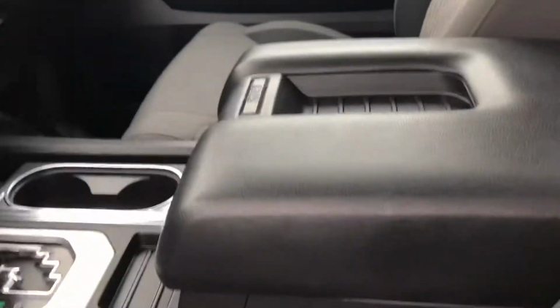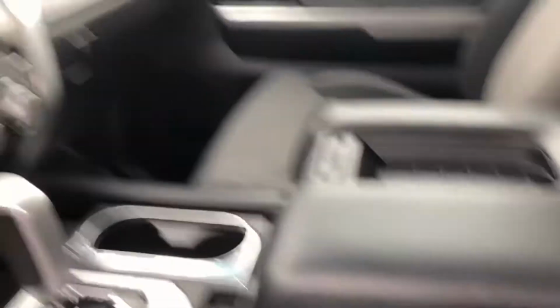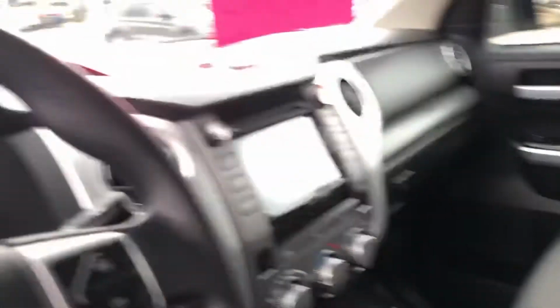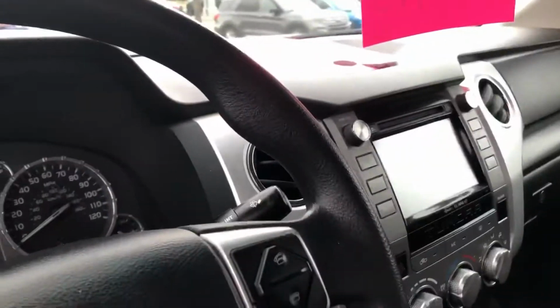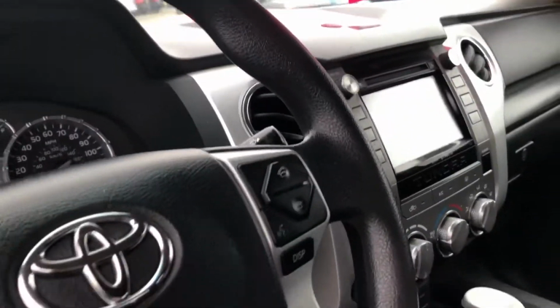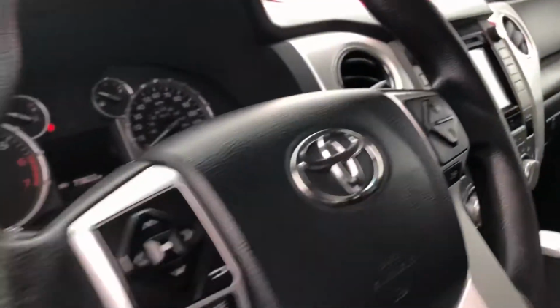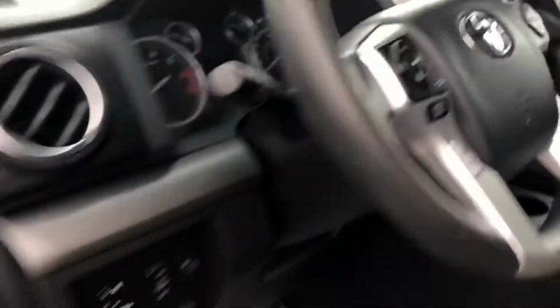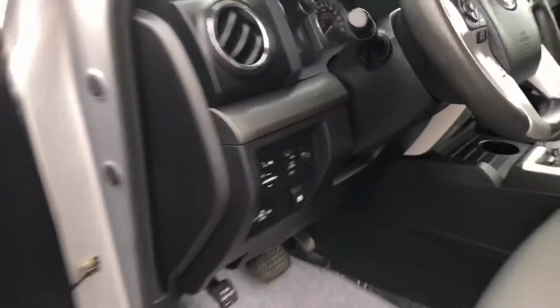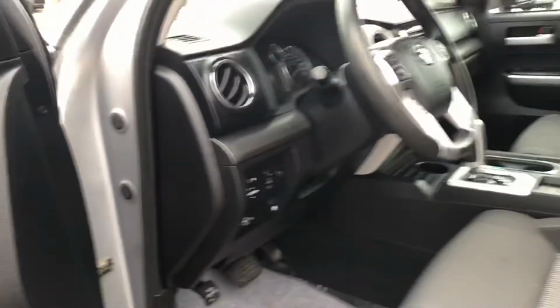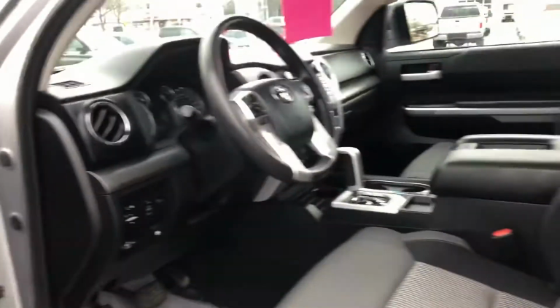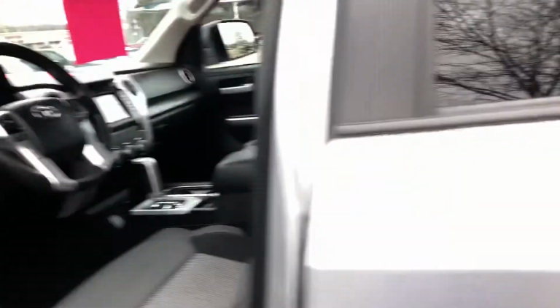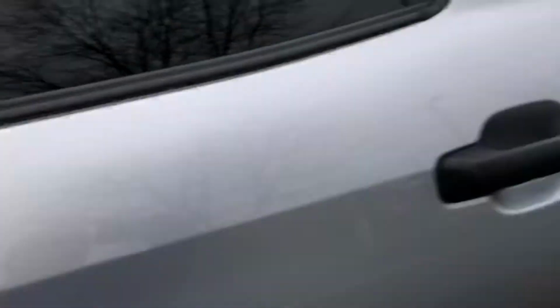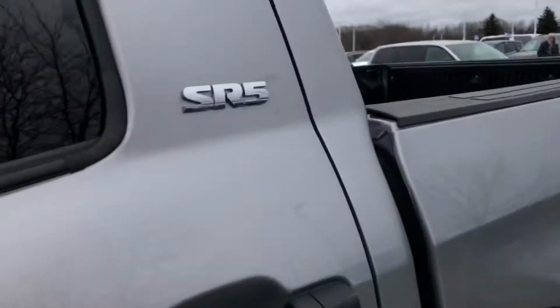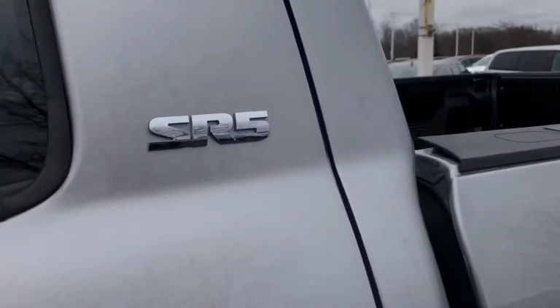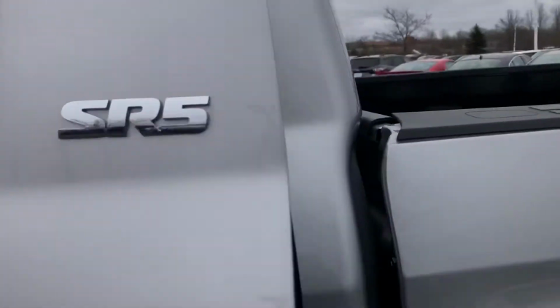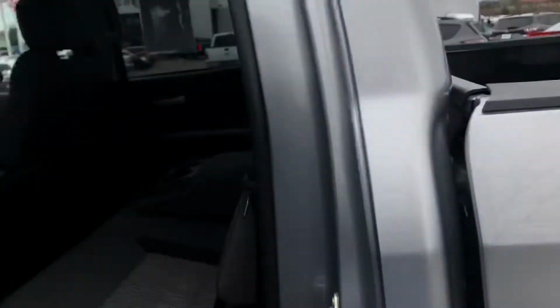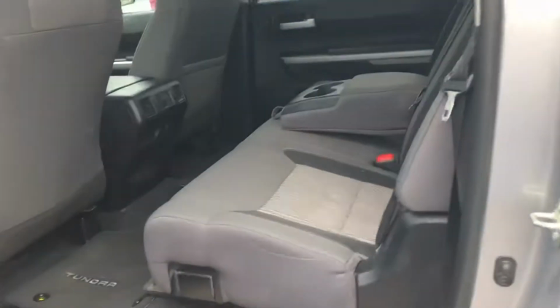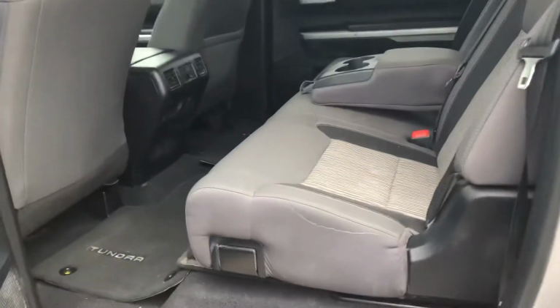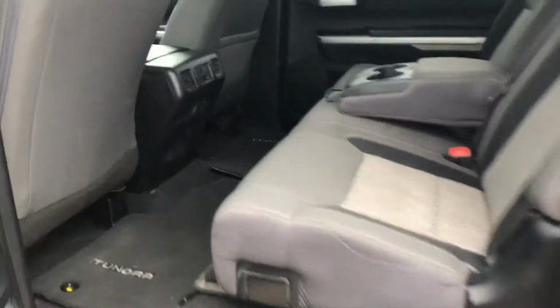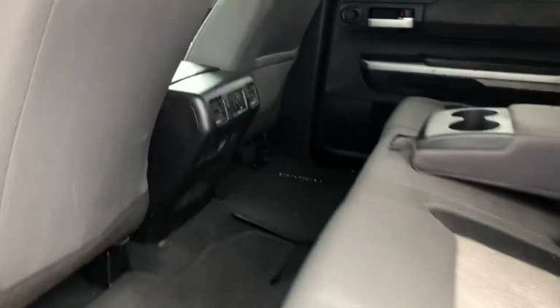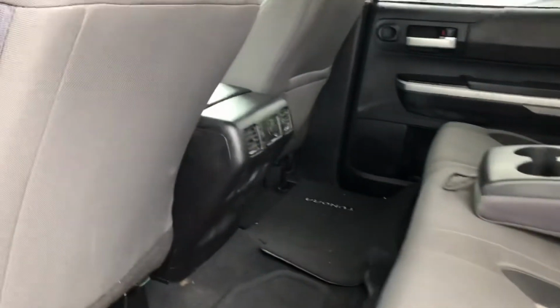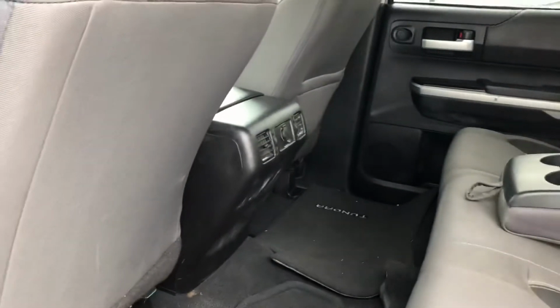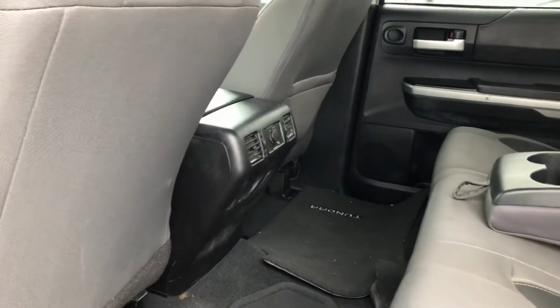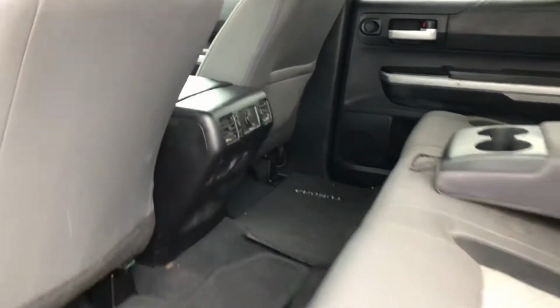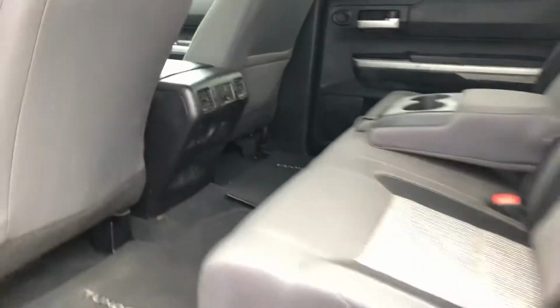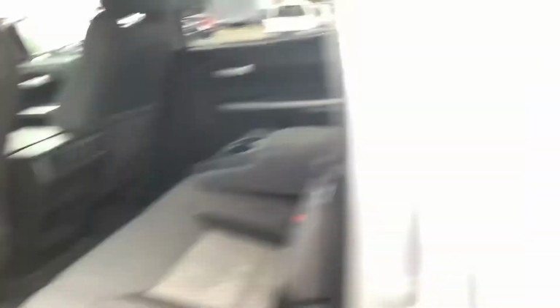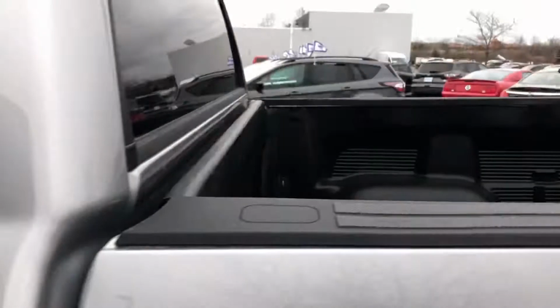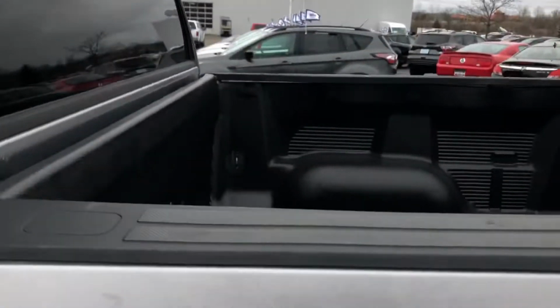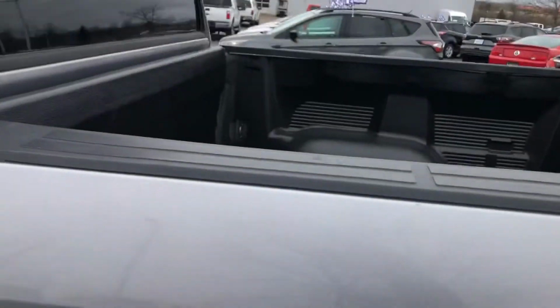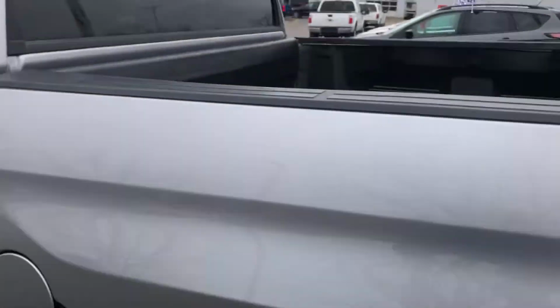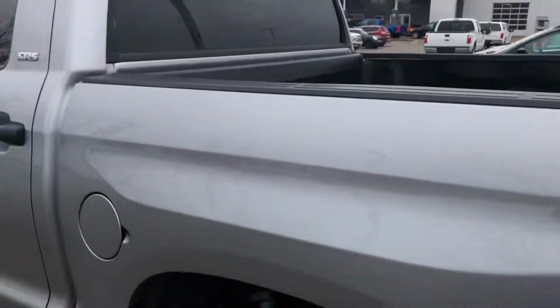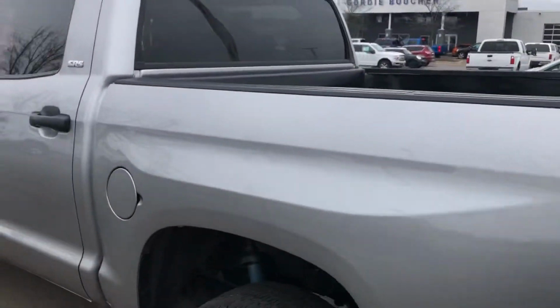Nice vehicle inside and out — rear camera, full complement of power options. Tons of room in the back here being a CrewMax, and a bed liner as well.